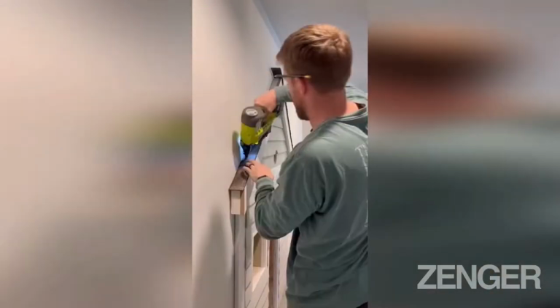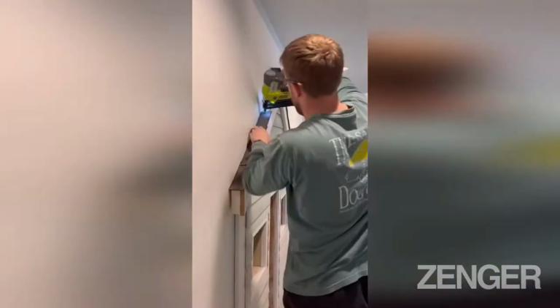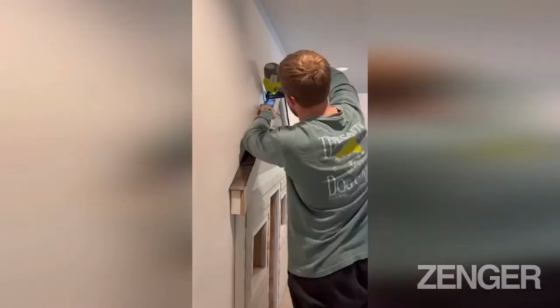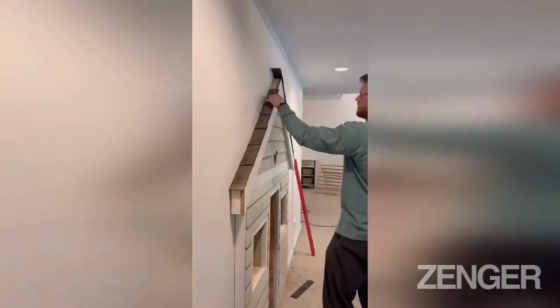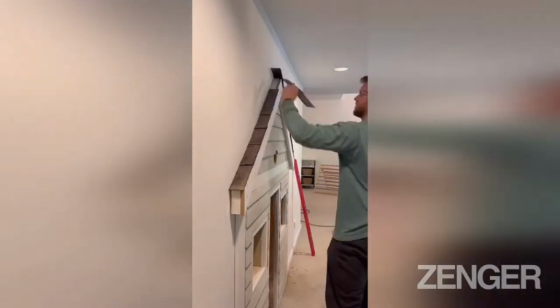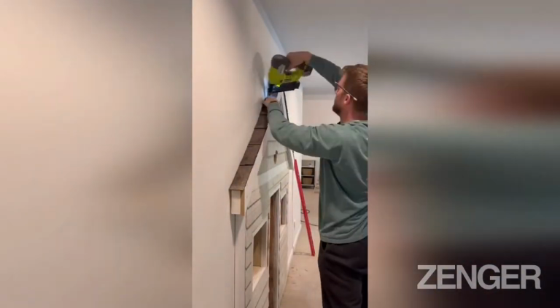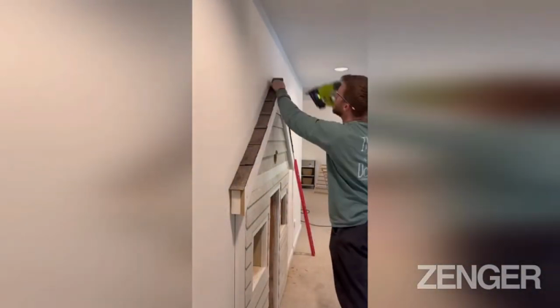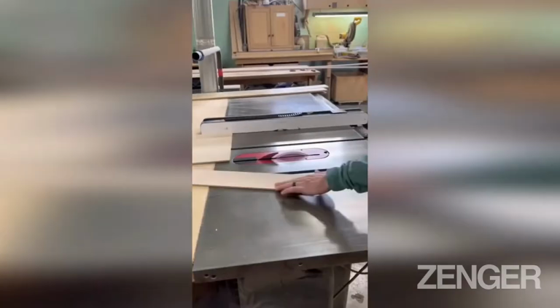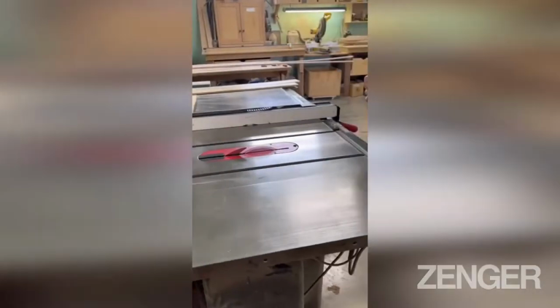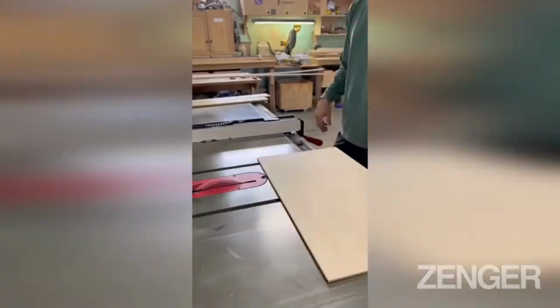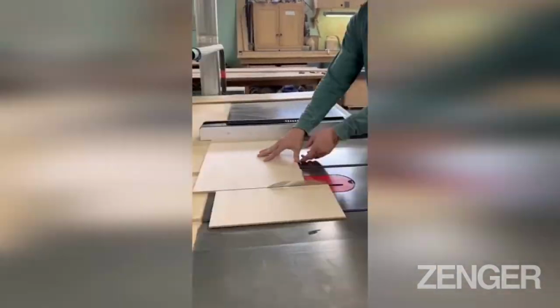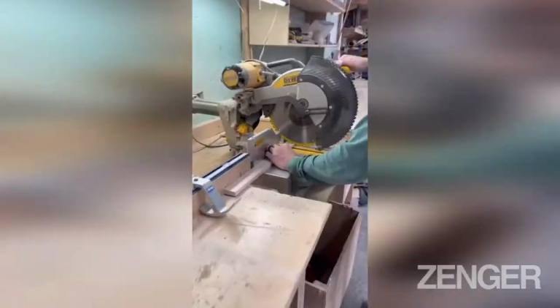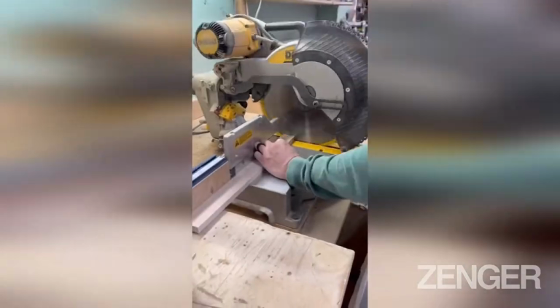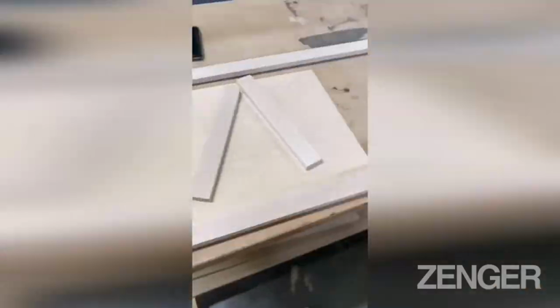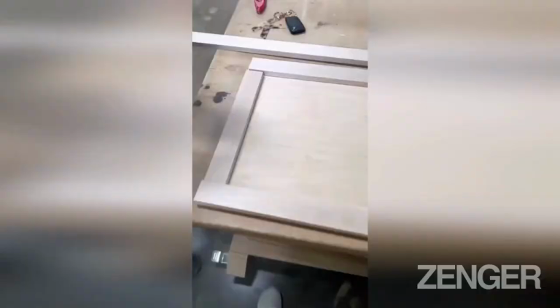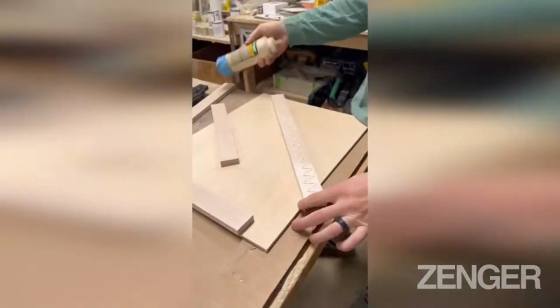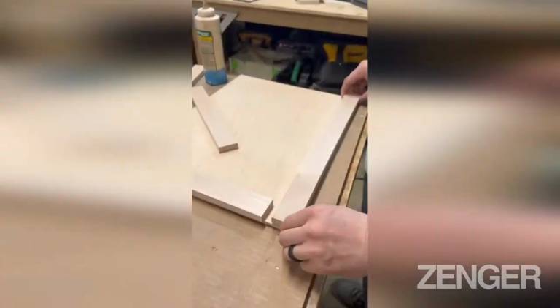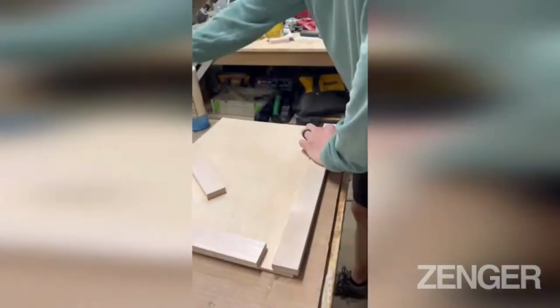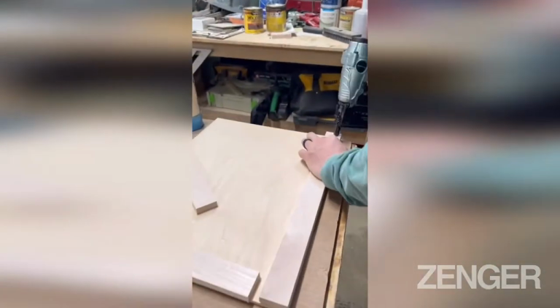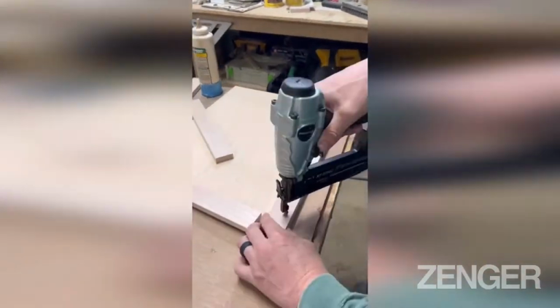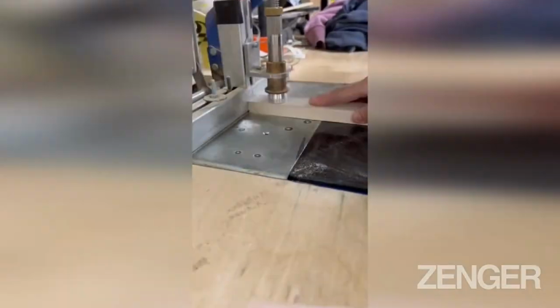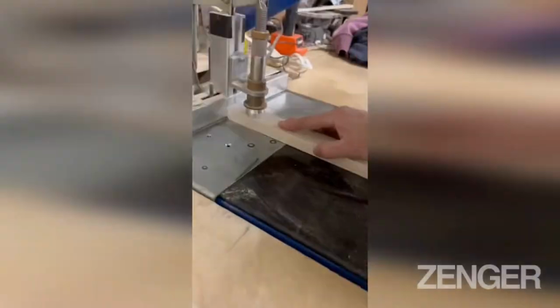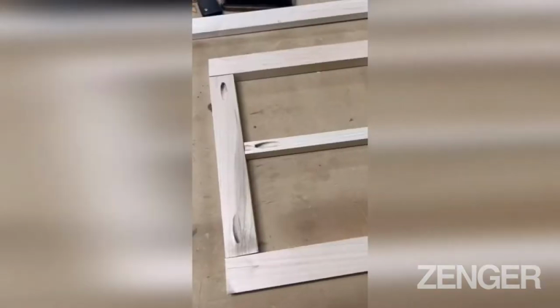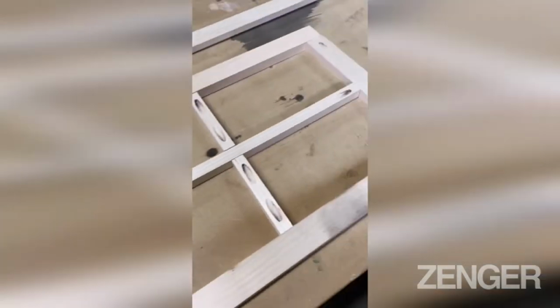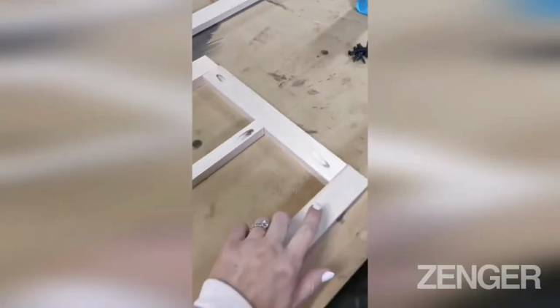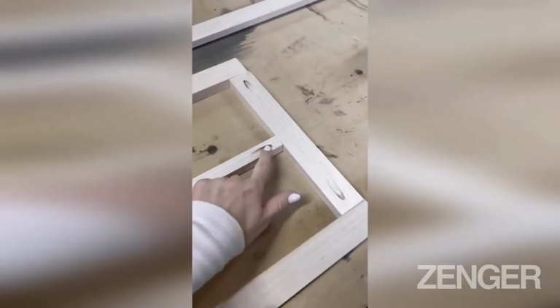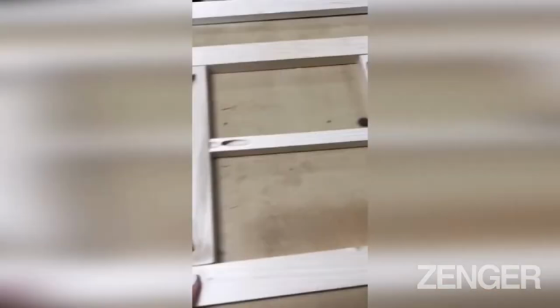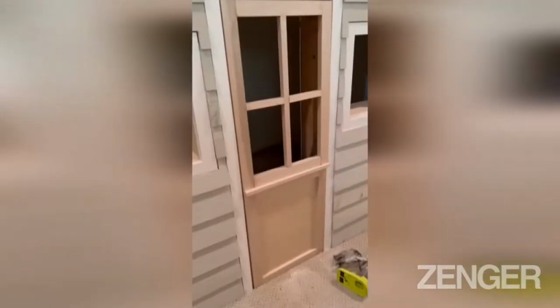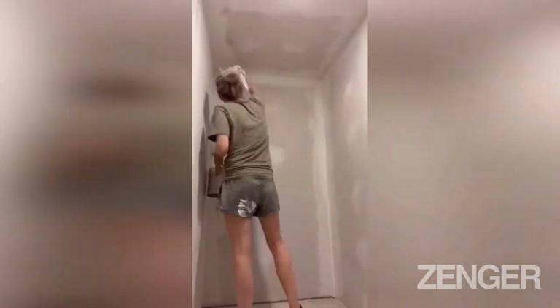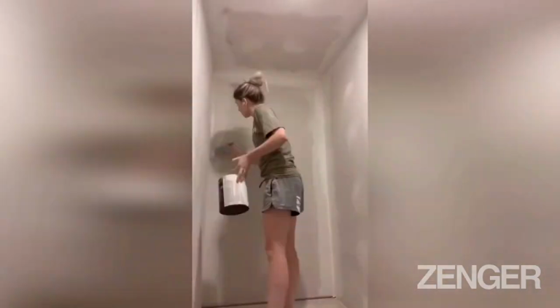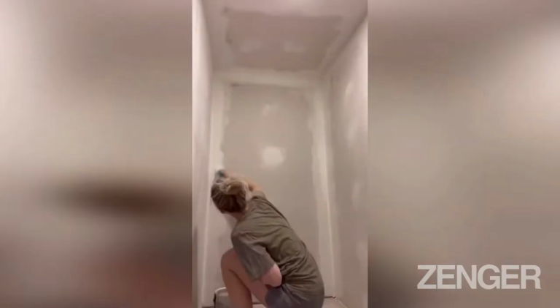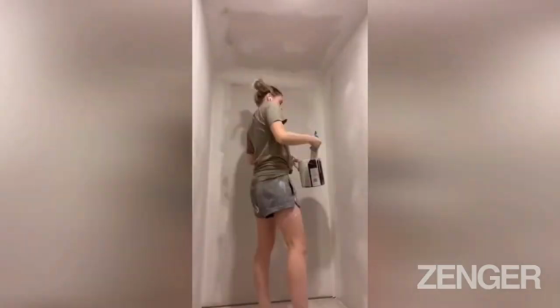We used an exacto knife to cut the shingles to the size that we needed and then nailed them into place. After that we started working on a dutch door for the outside of the house.